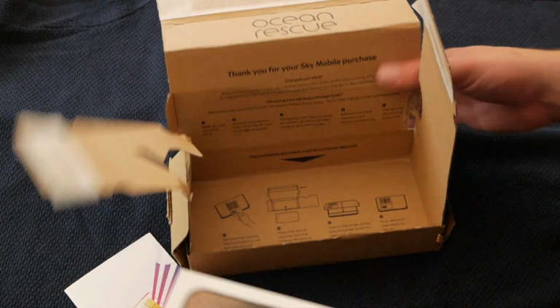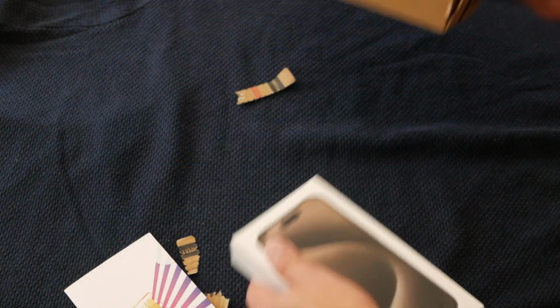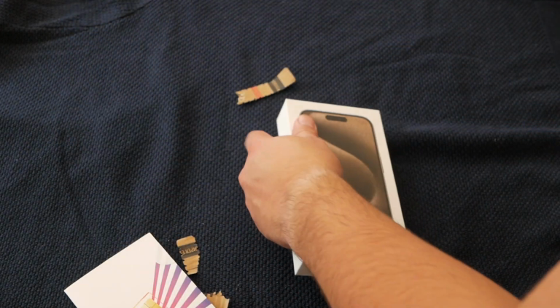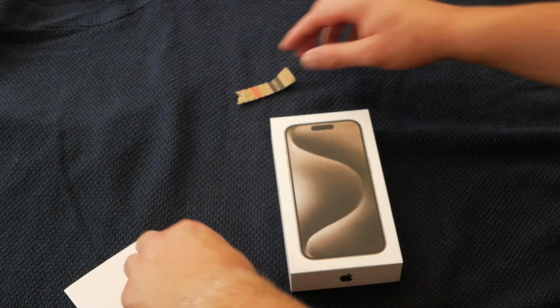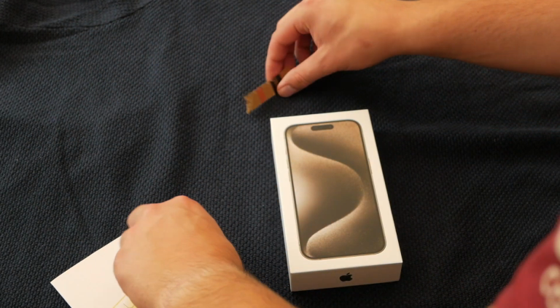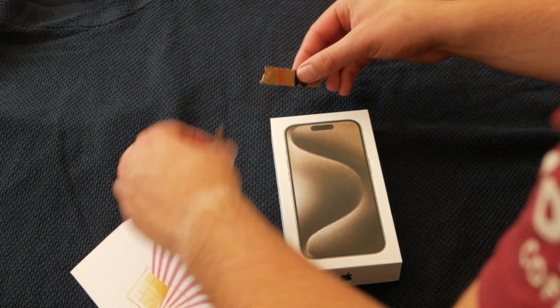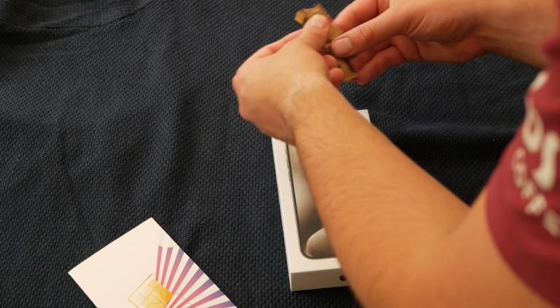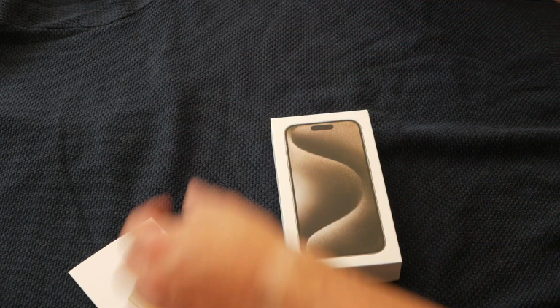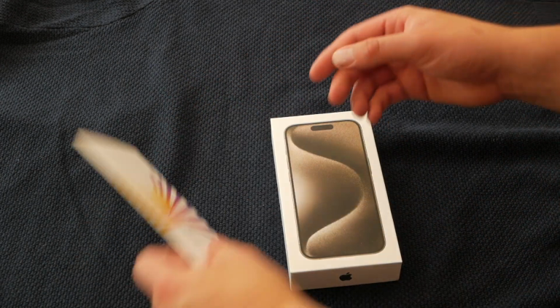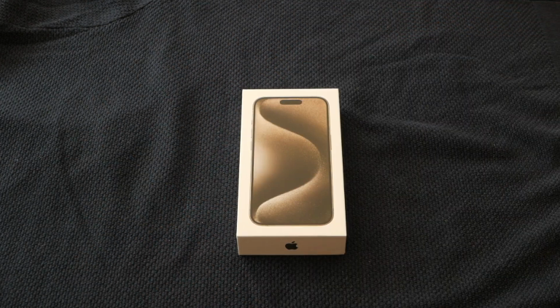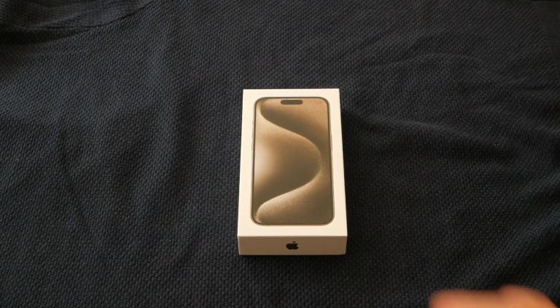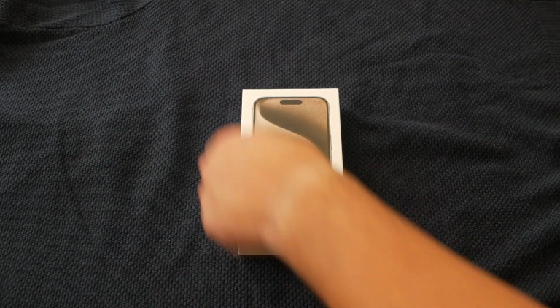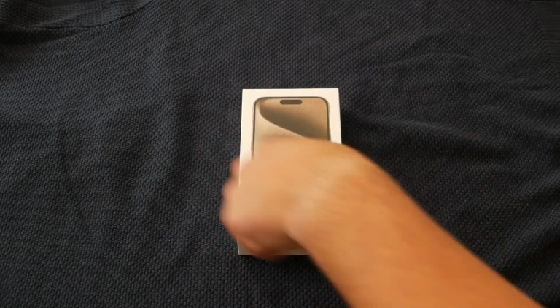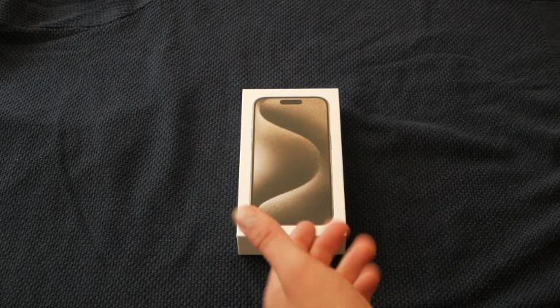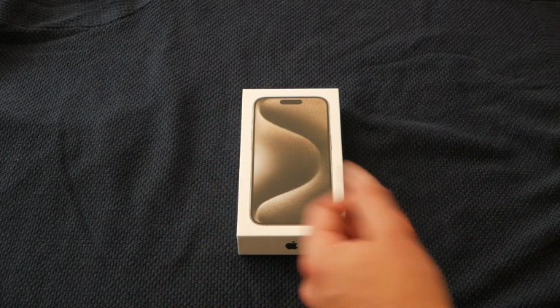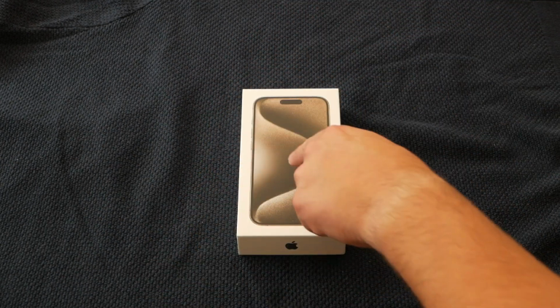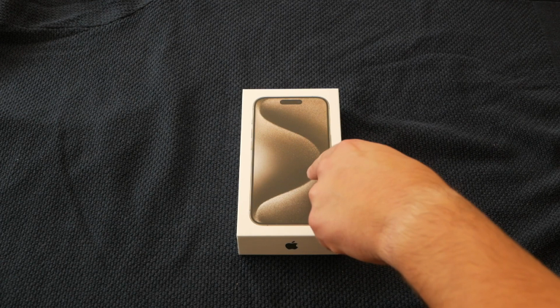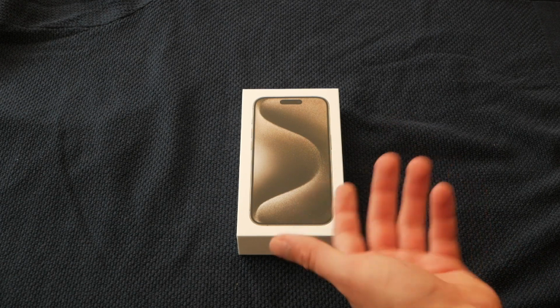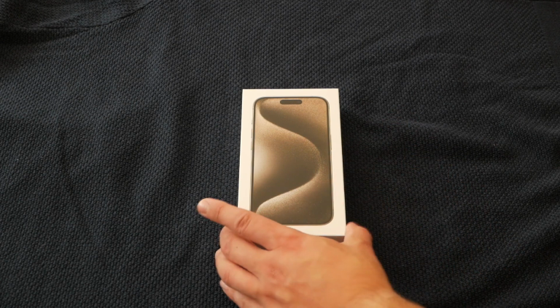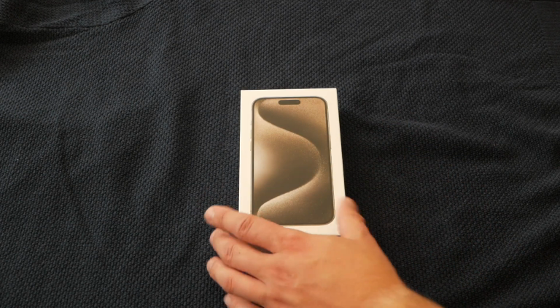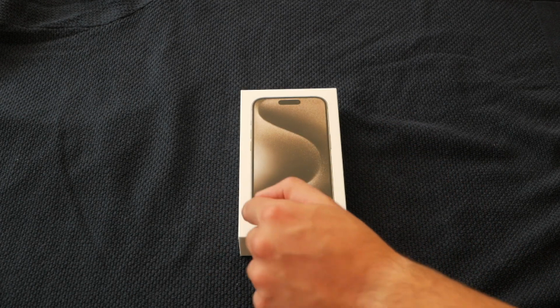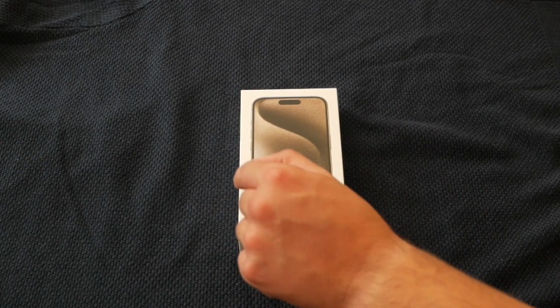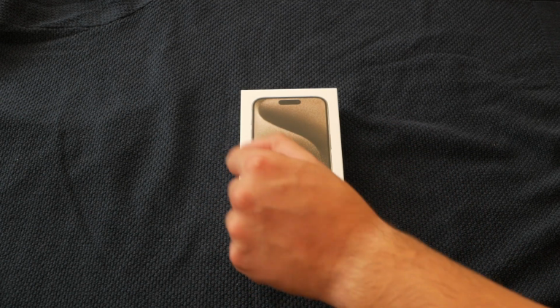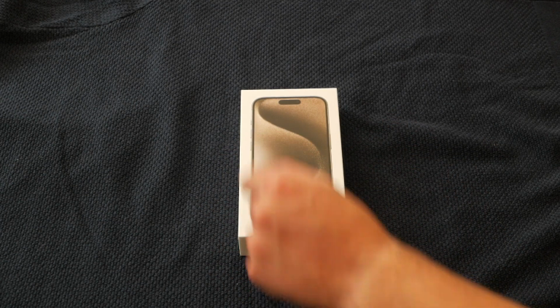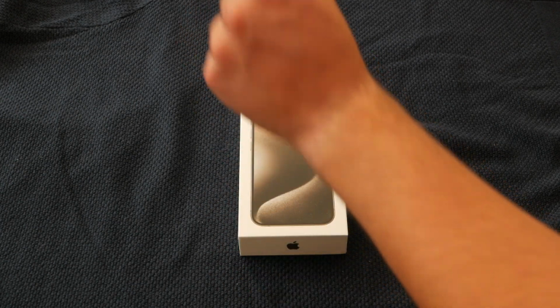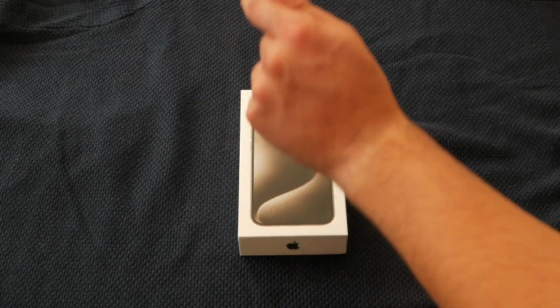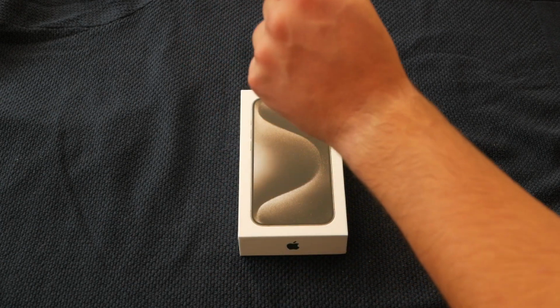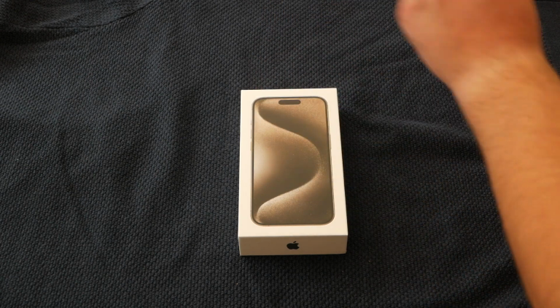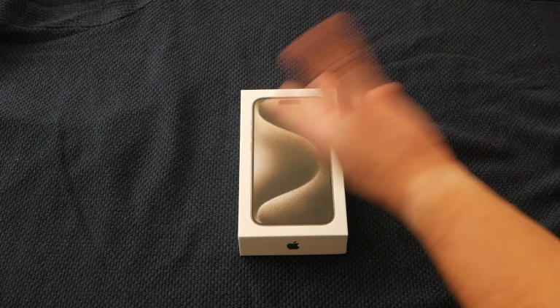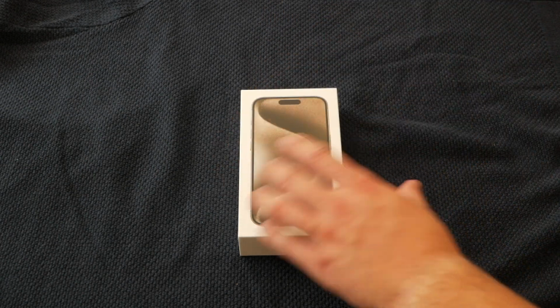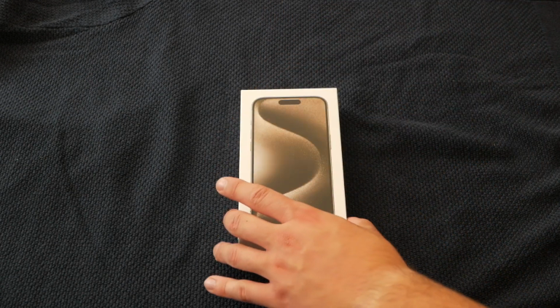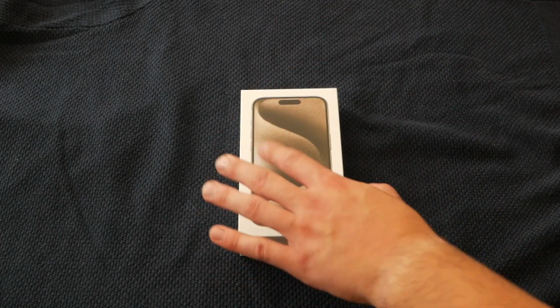Look at that. That is sexy. Get out my wee man. So we've got natural titanium, obviously. It's not a black box anymore — I think they got rid of the black box iPhone 14 onwards. So obviously this is the 15 Pro.